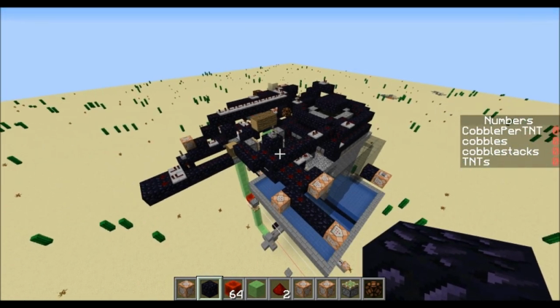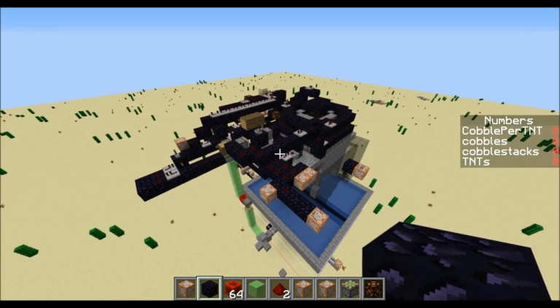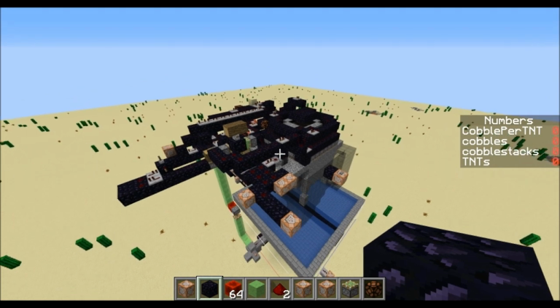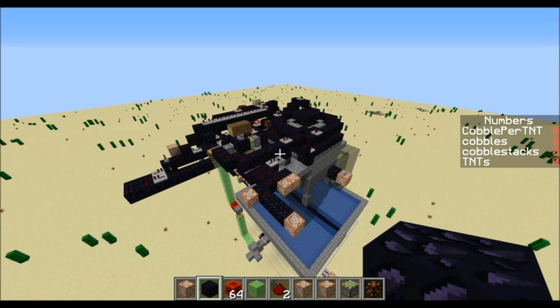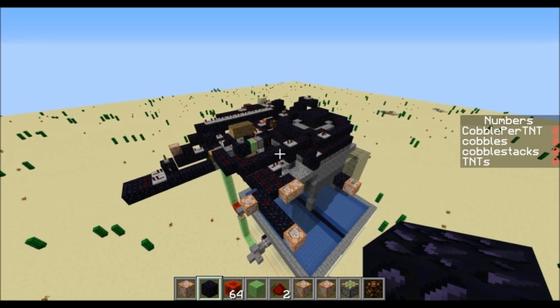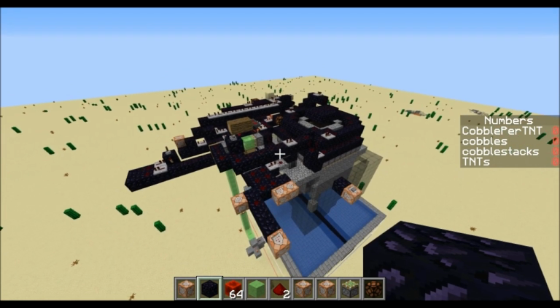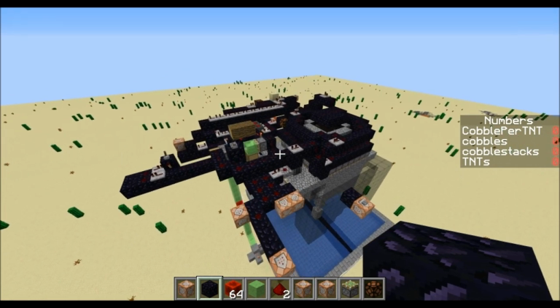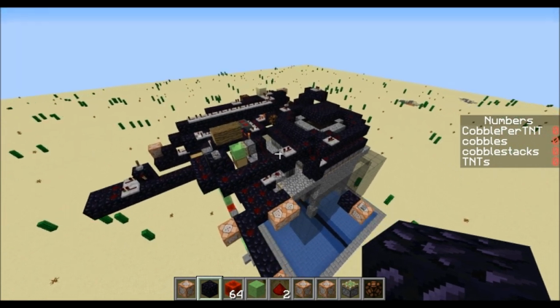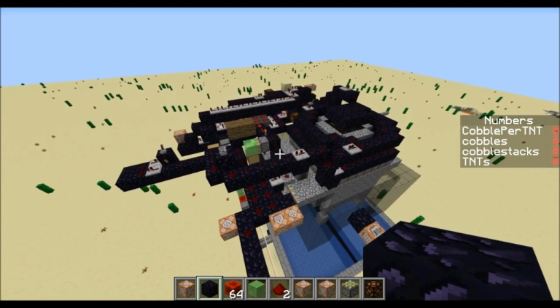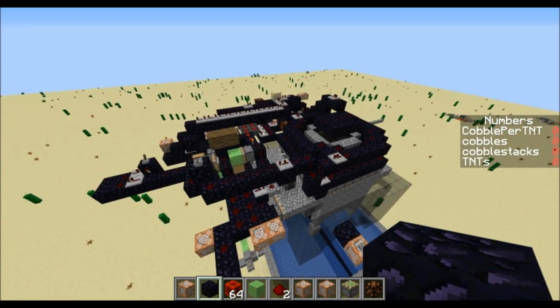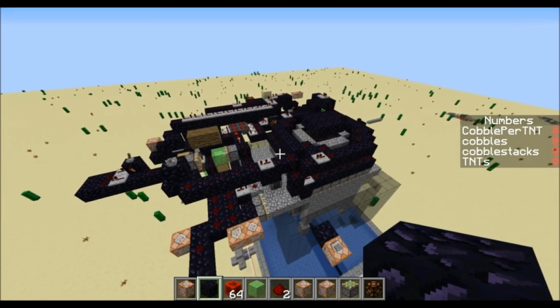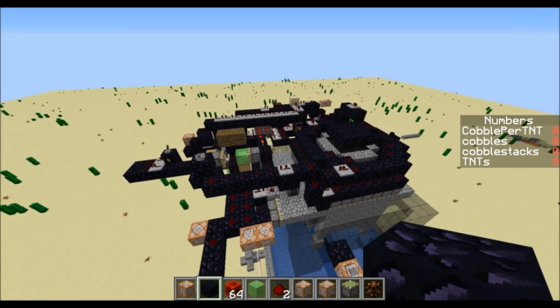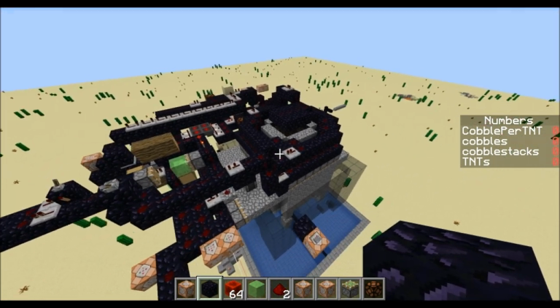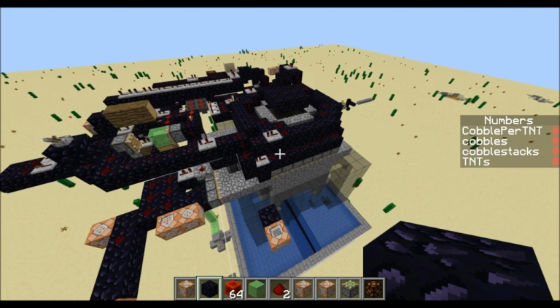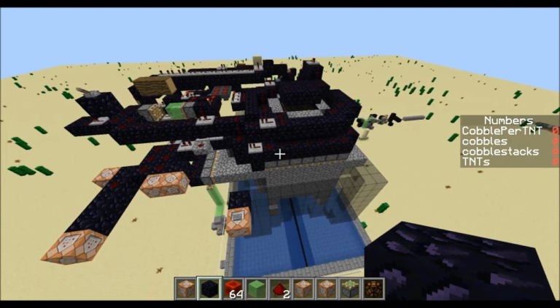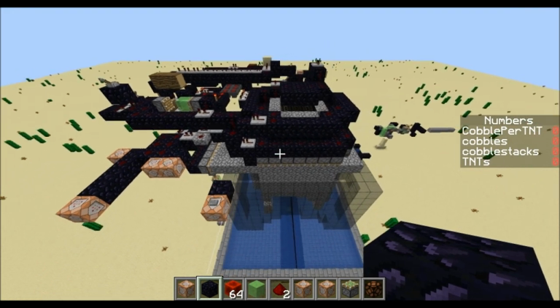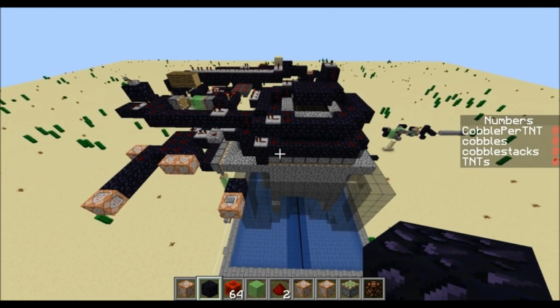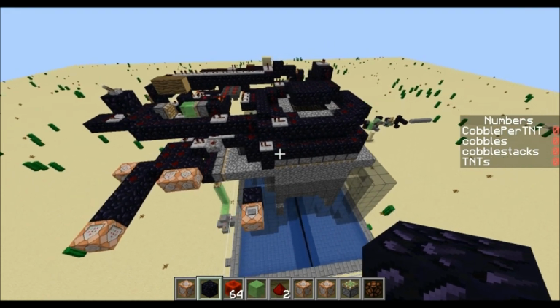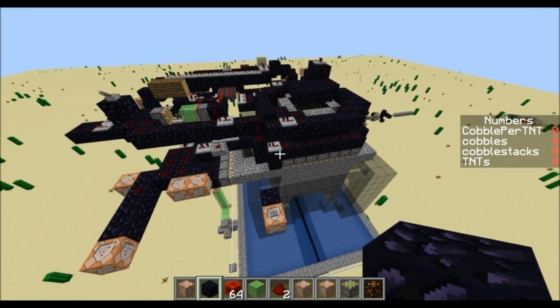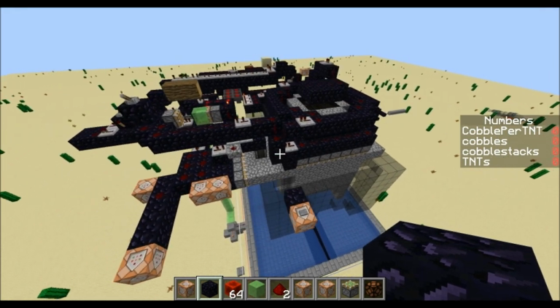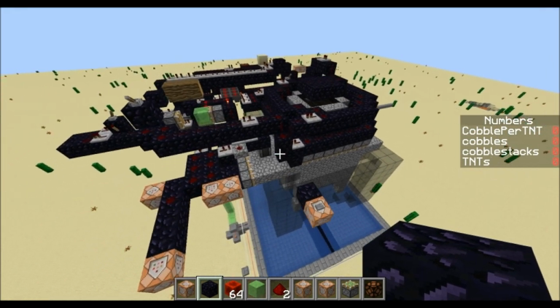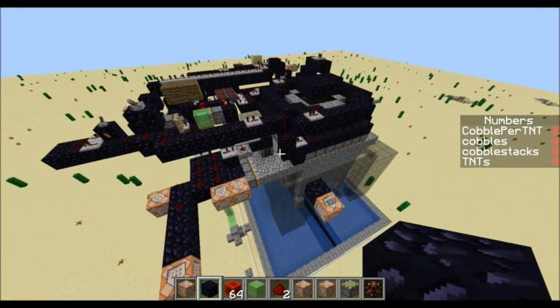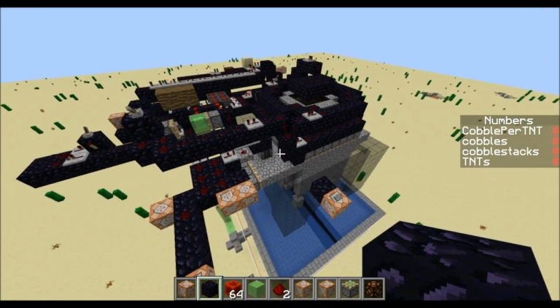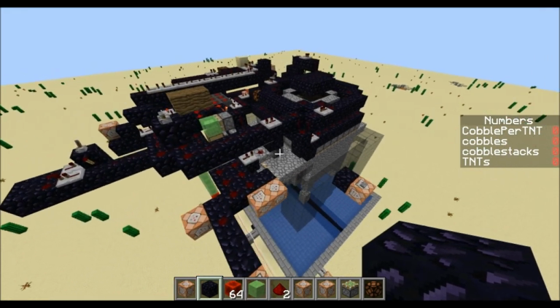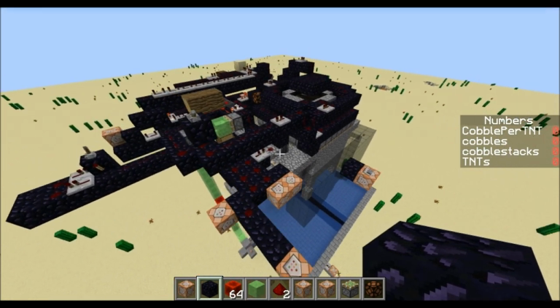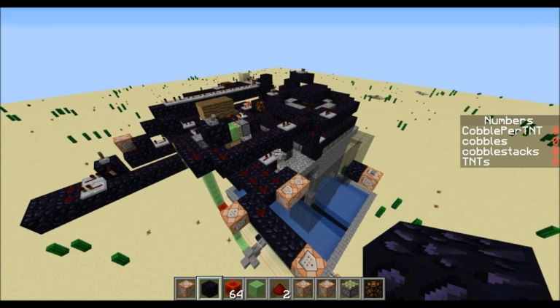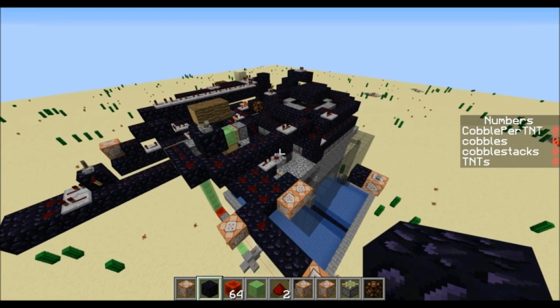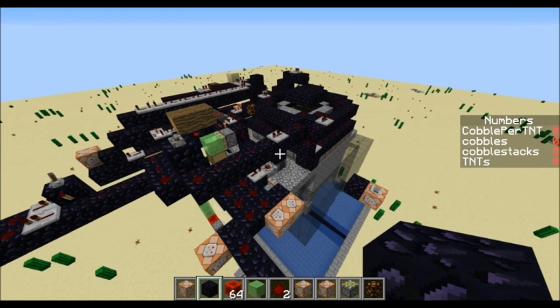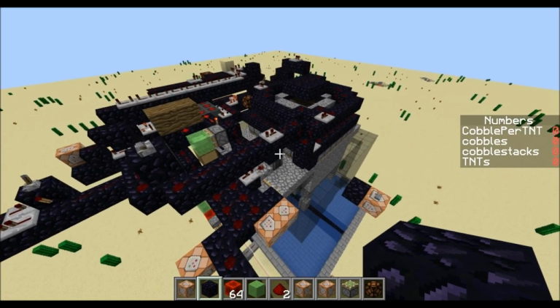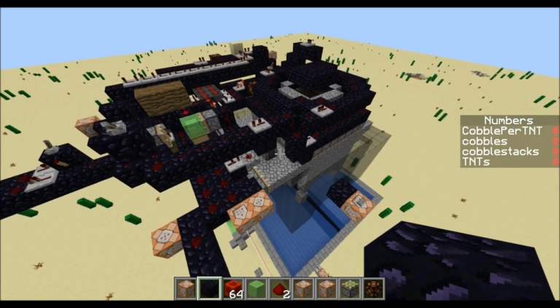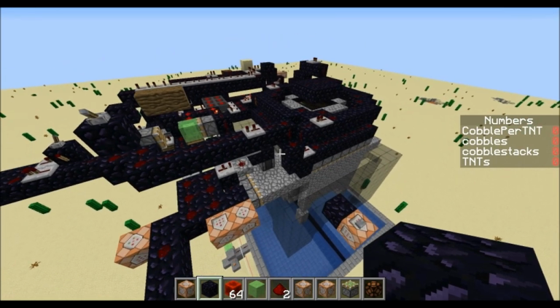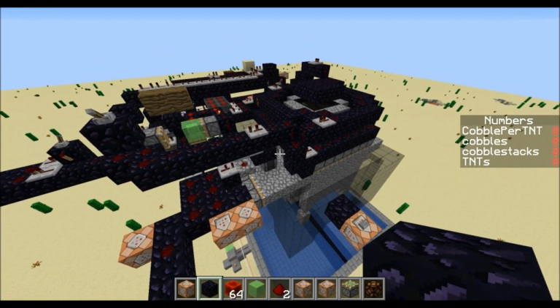I saw that Ilmango and LittleMouse worked on a pretty similar system to this. I think they were getting about 220 cobble per TNT, or log per TNT — I think they're focusing on logs.